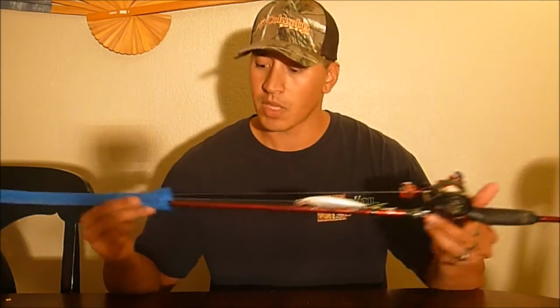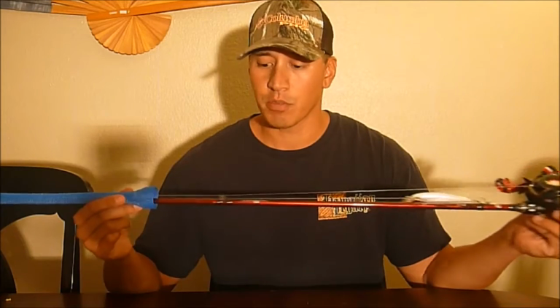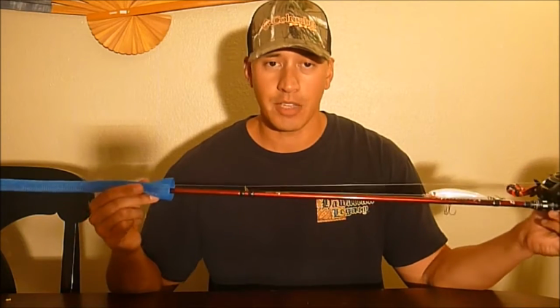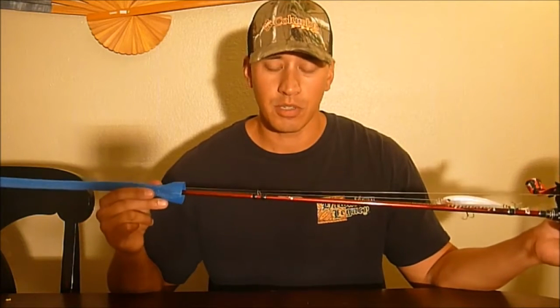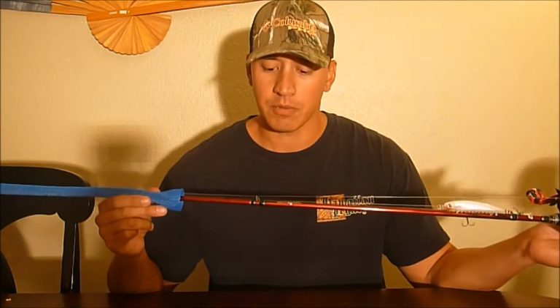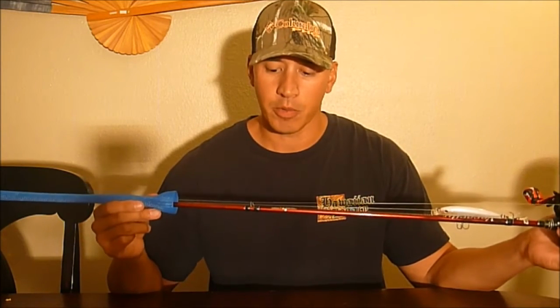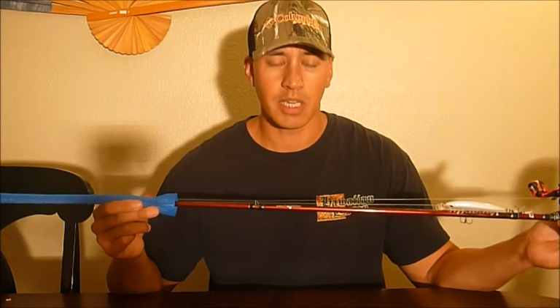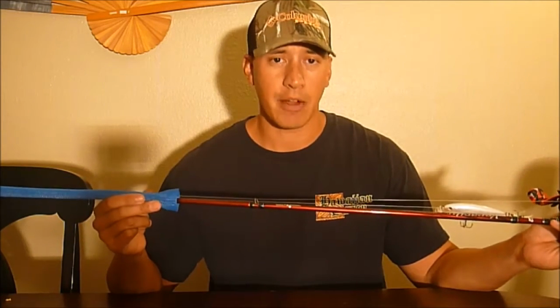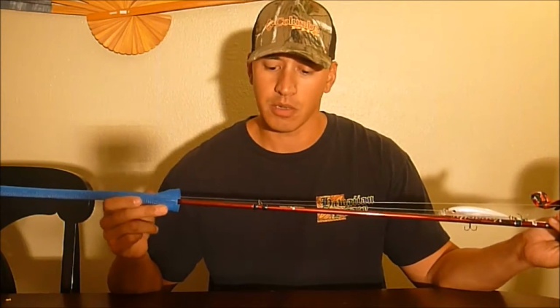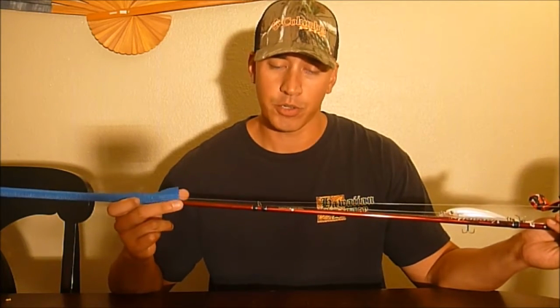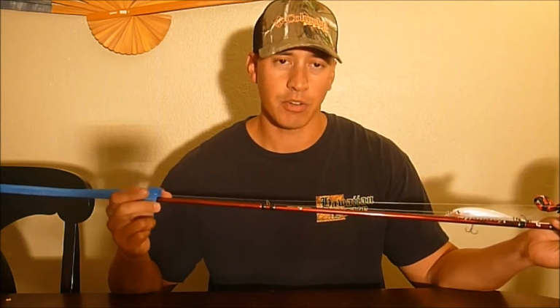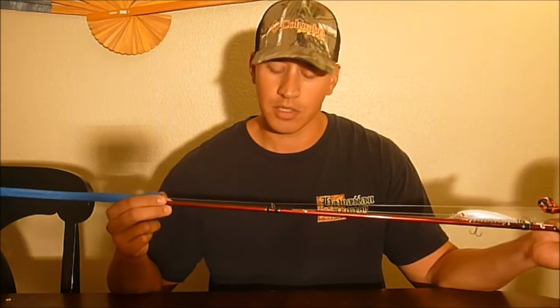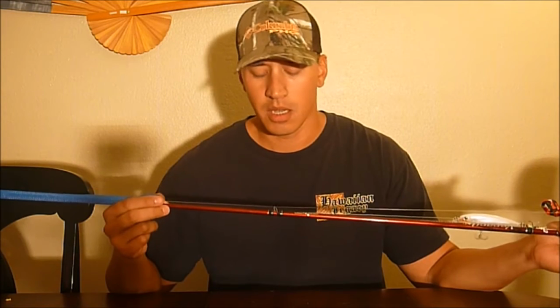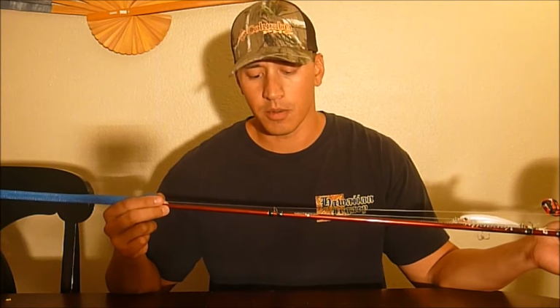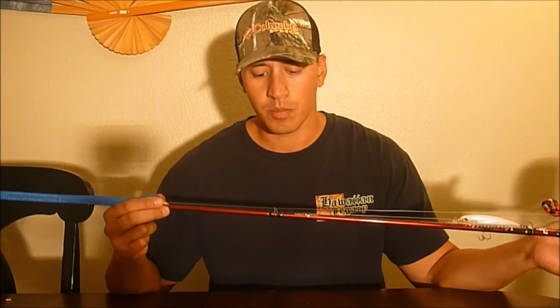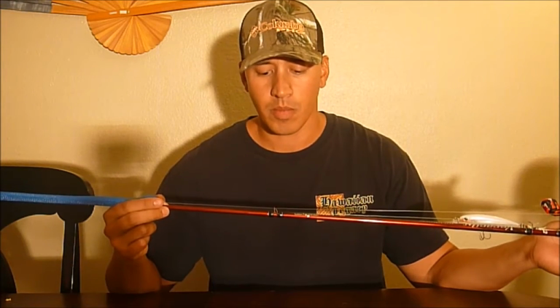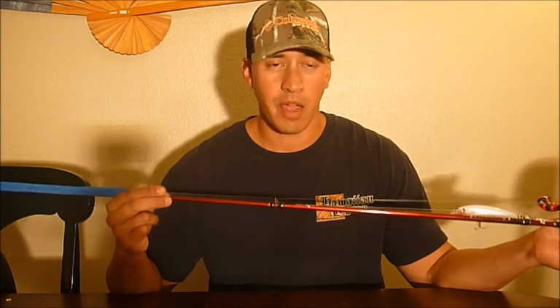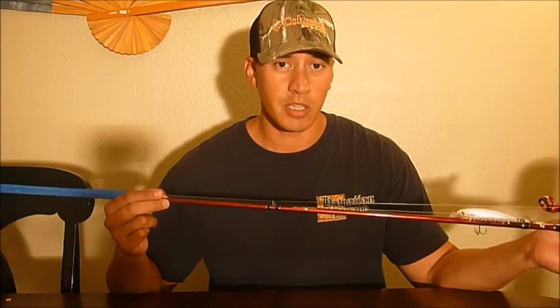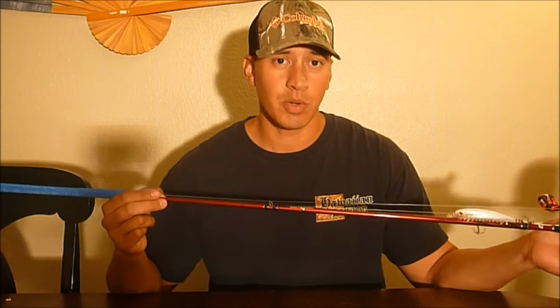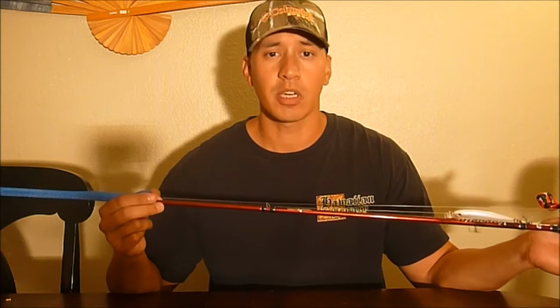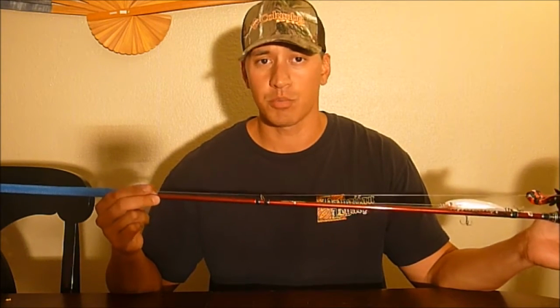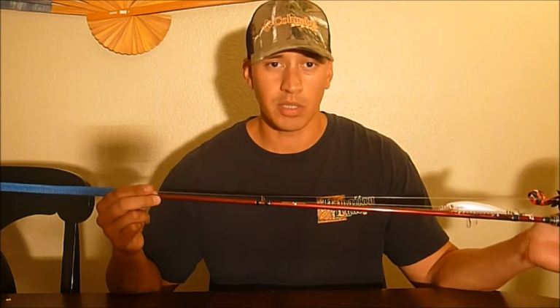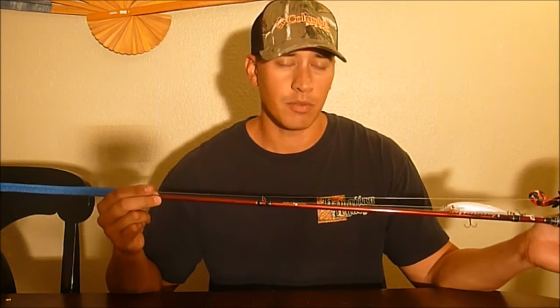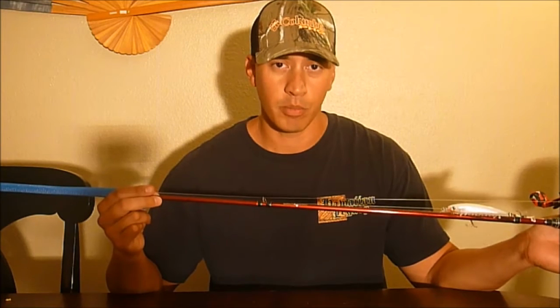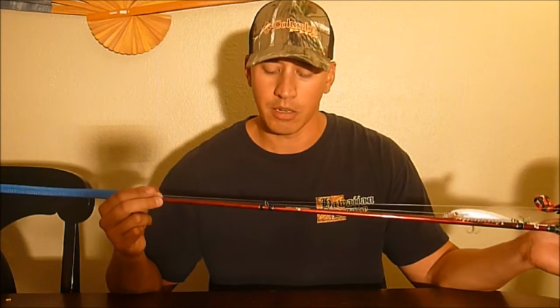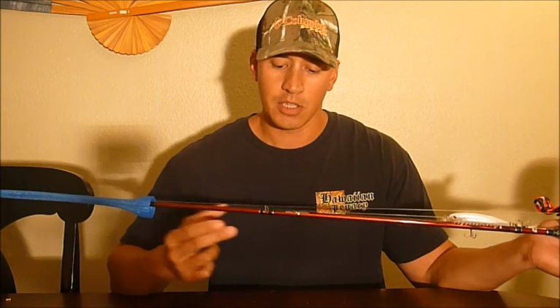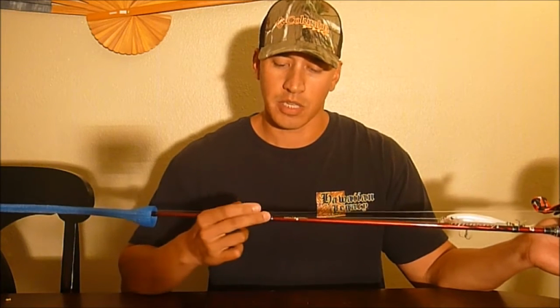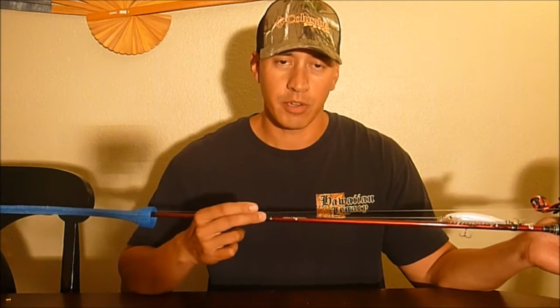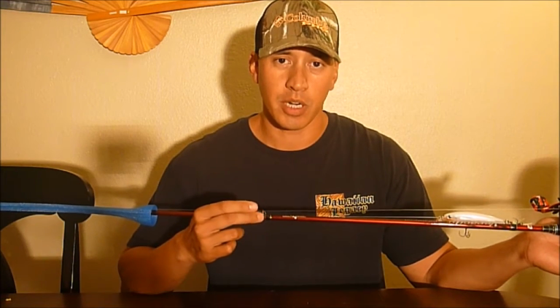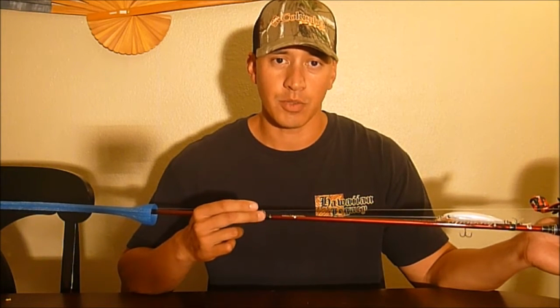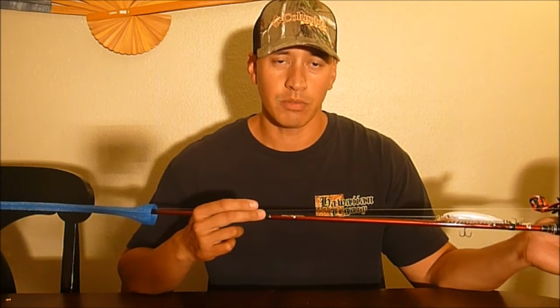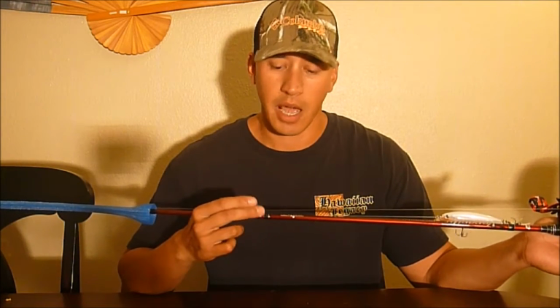As far as the micro guides are concerned, it definitely helps with increased accuracy over your standard guides. I had found issues when I was trying to use braid with a fluorocarbon leader — it just caused interference while trying to cast or retrieve through the guides.